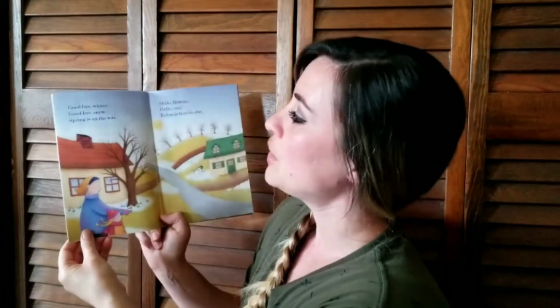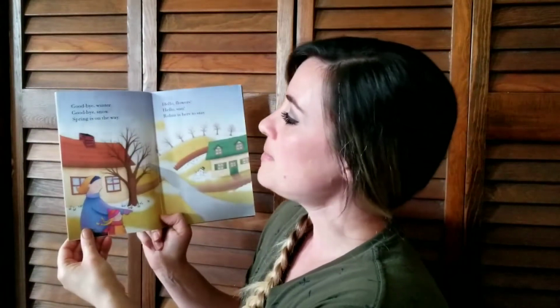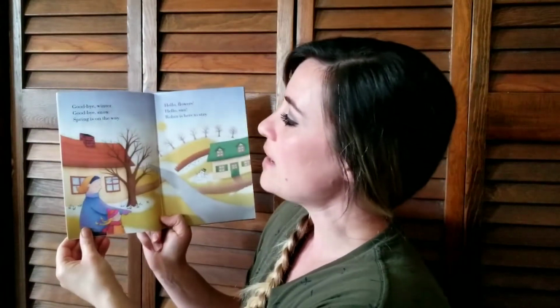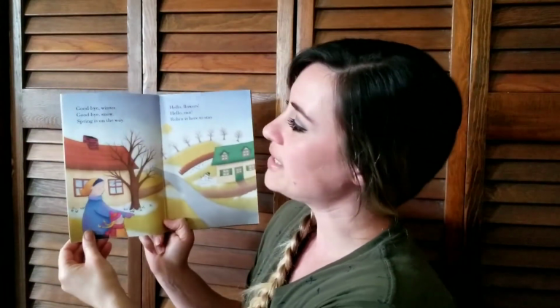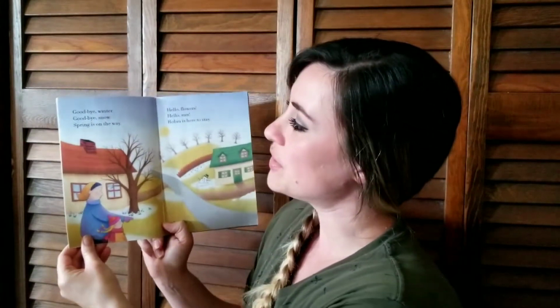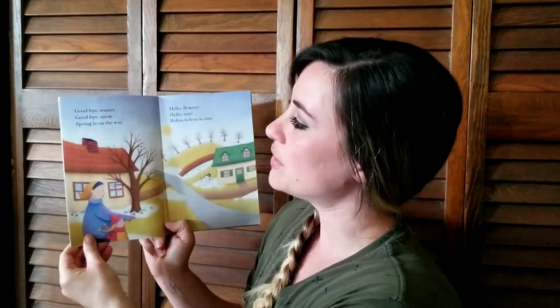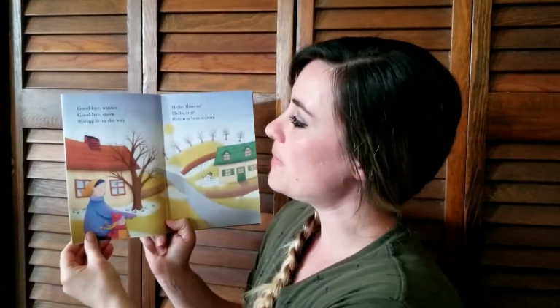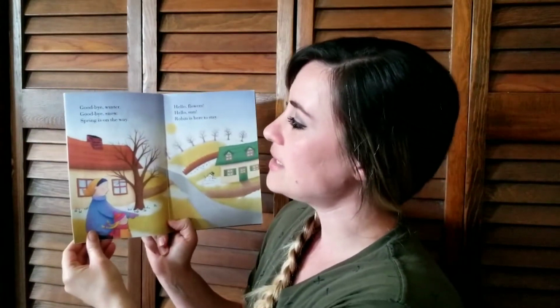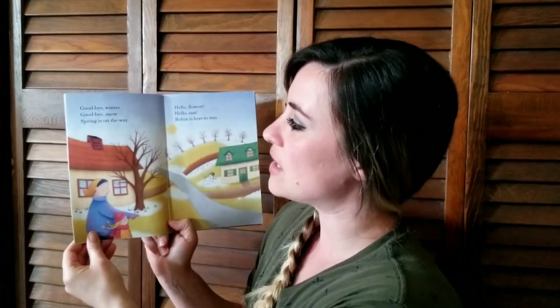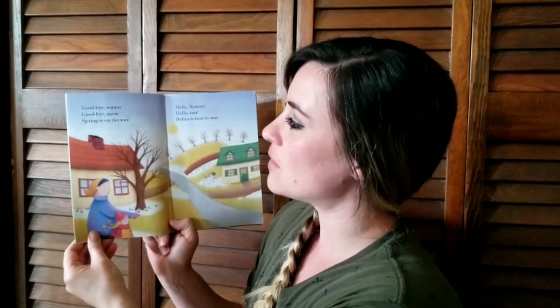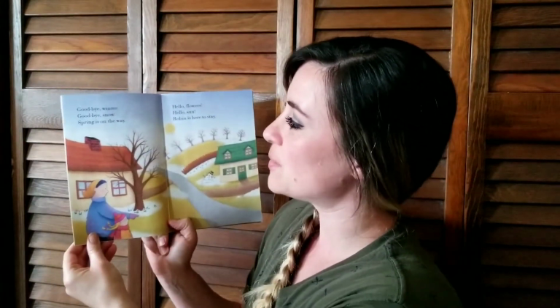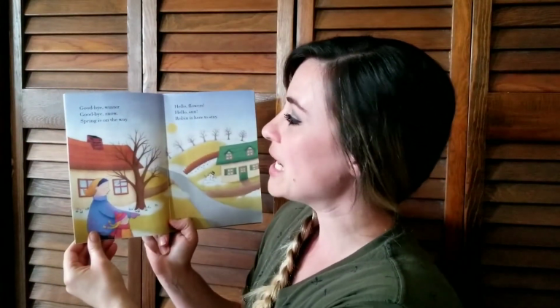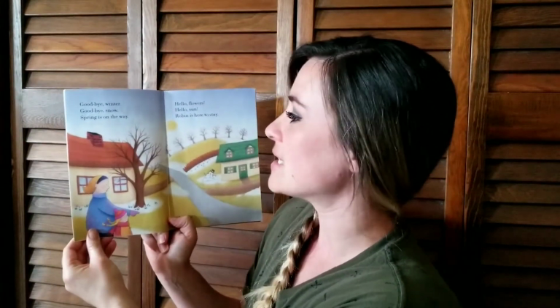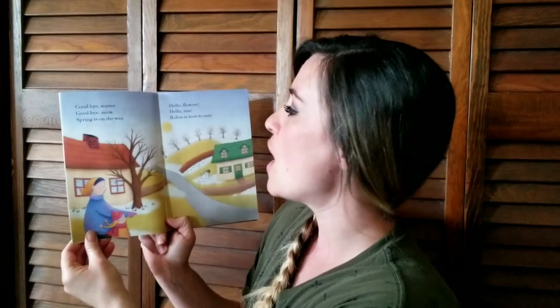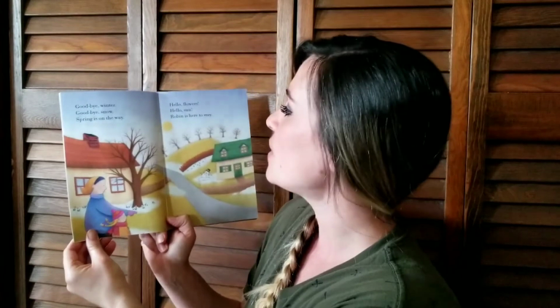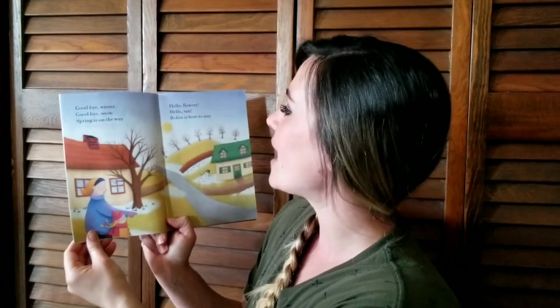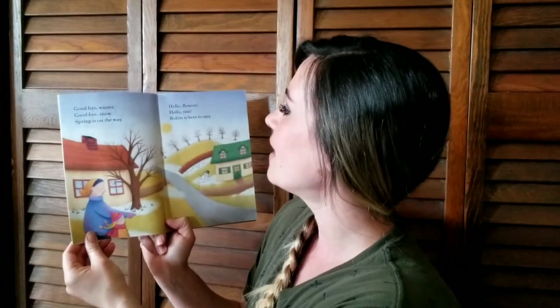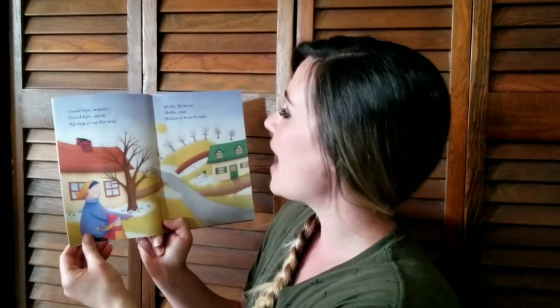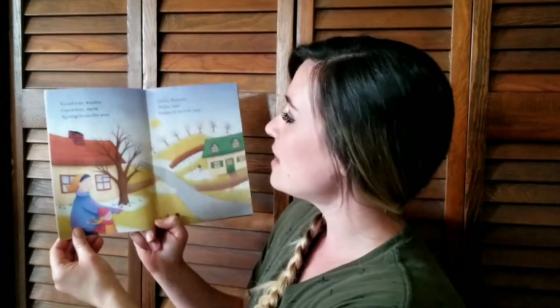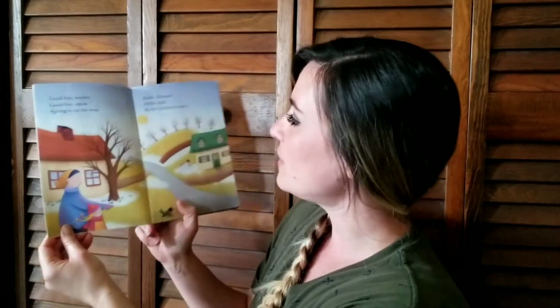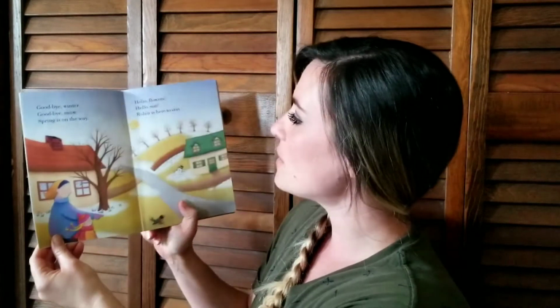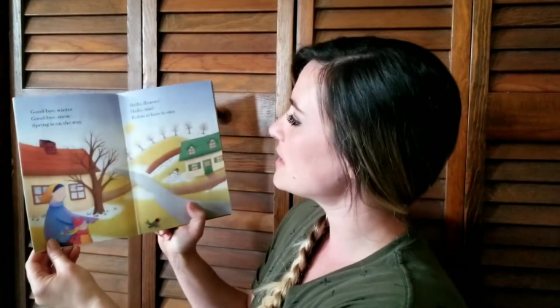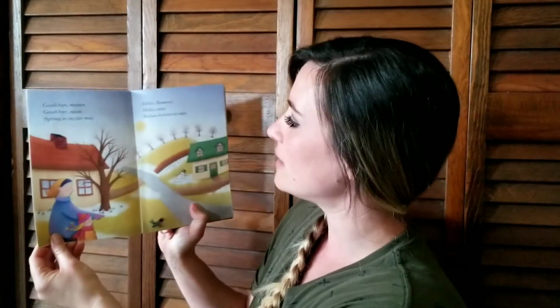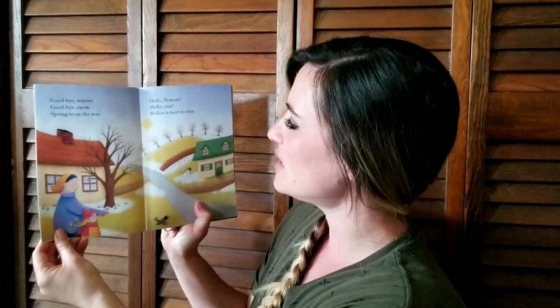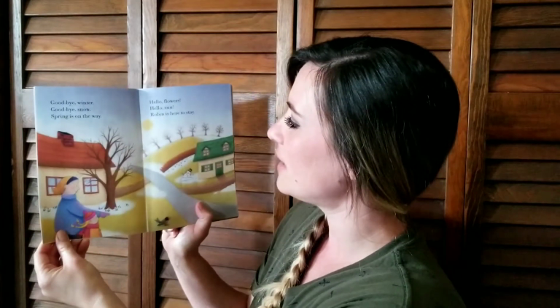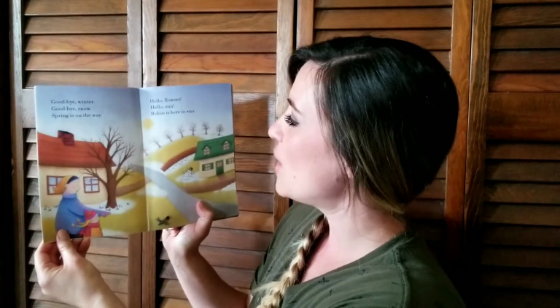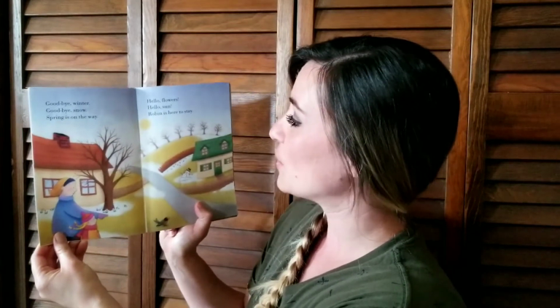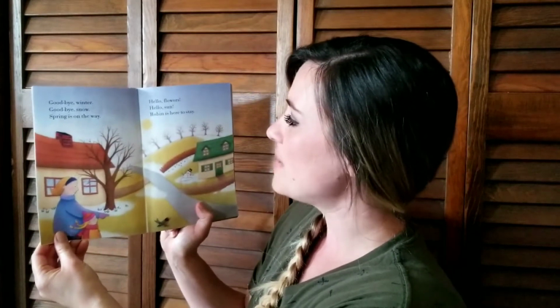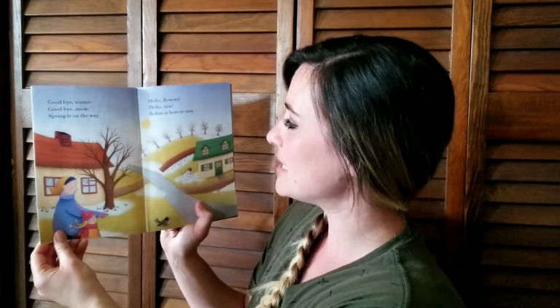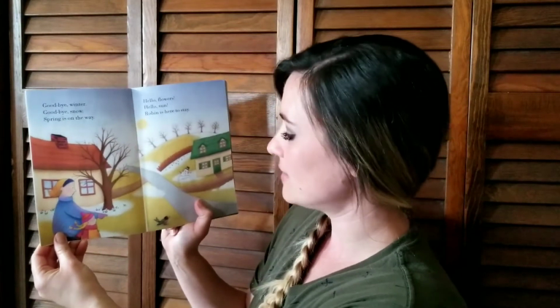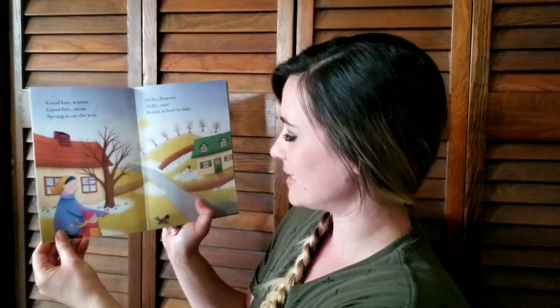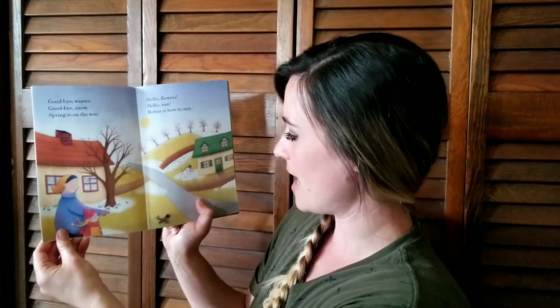Goodbye winter, goodbye snow, spring is on the way. Hello flowers, hello sun, Robin is here to stay.